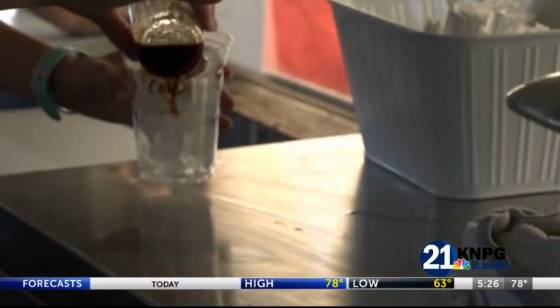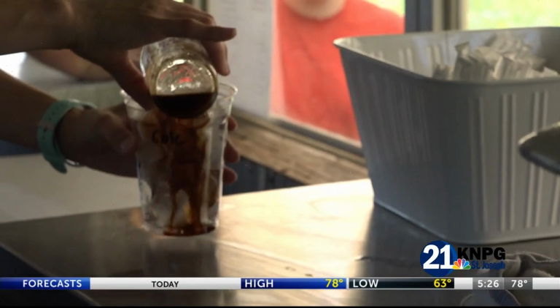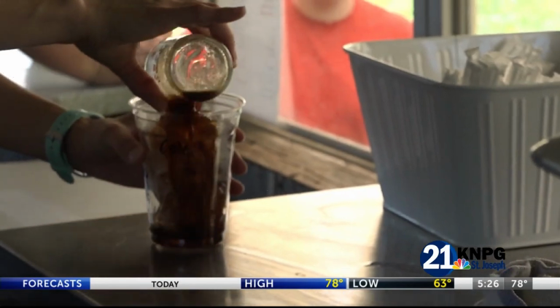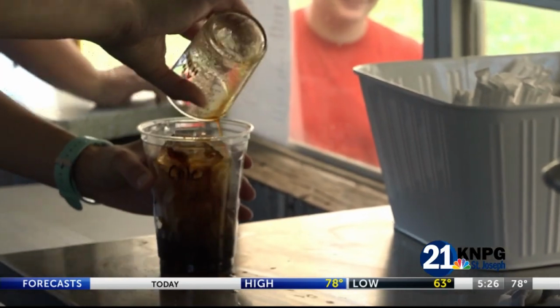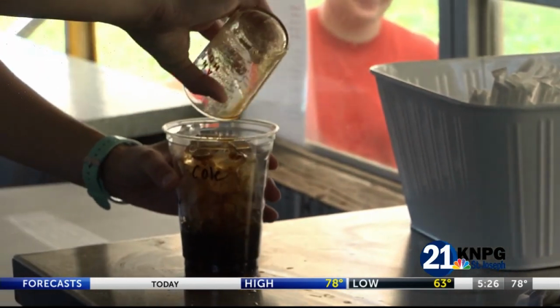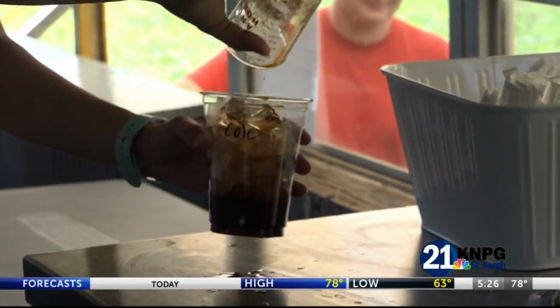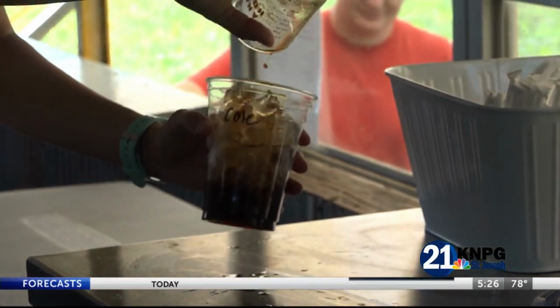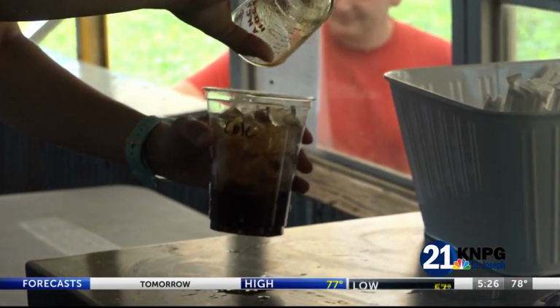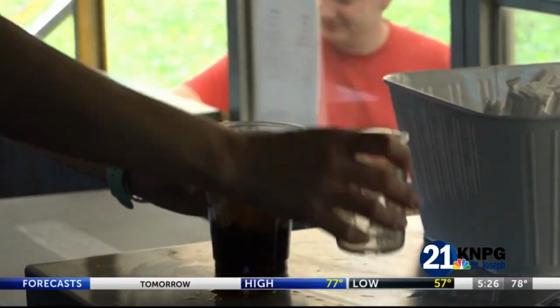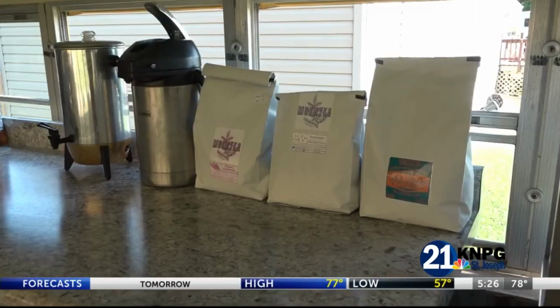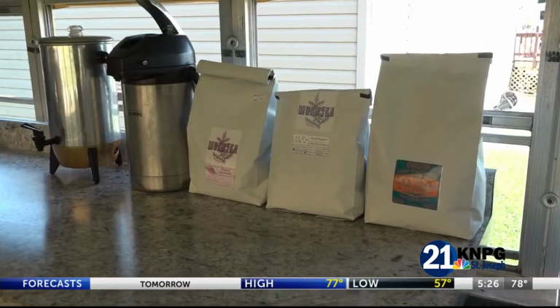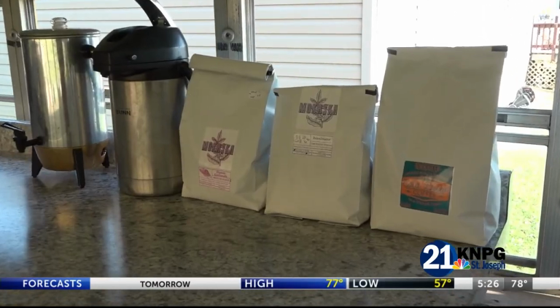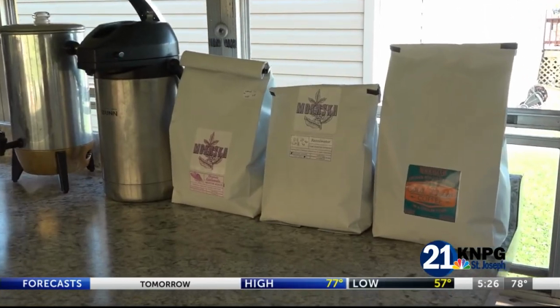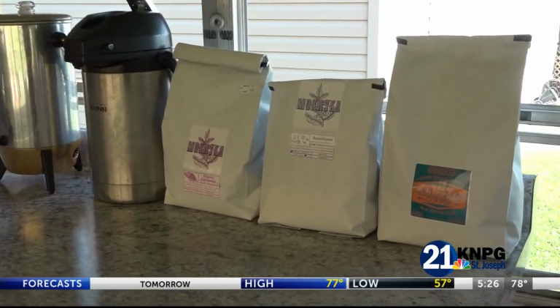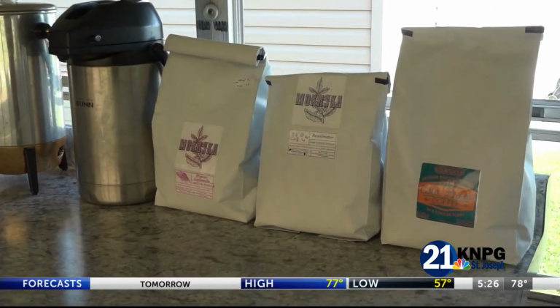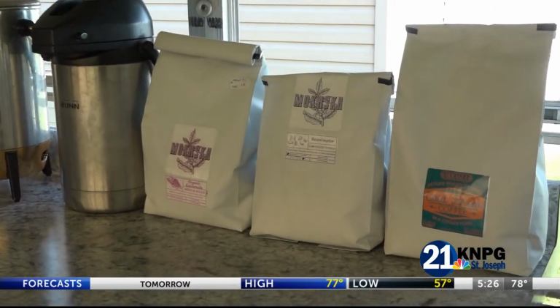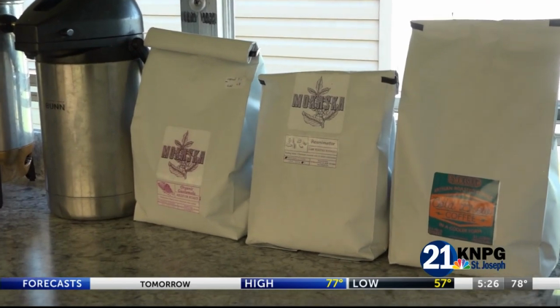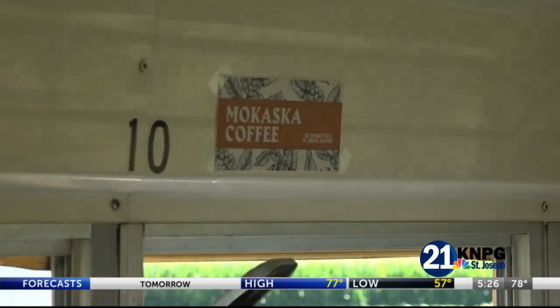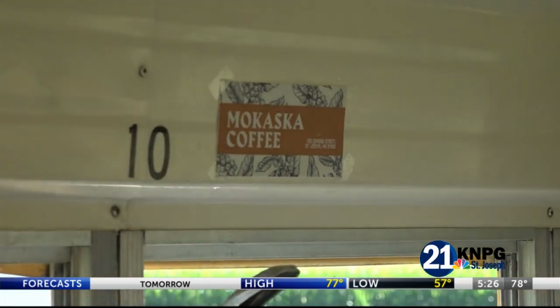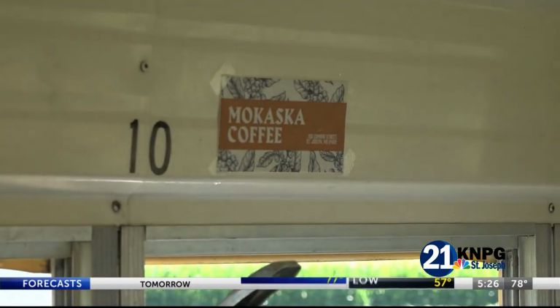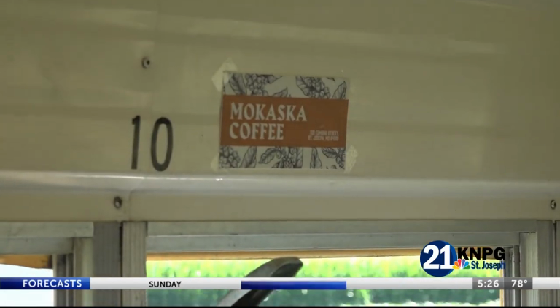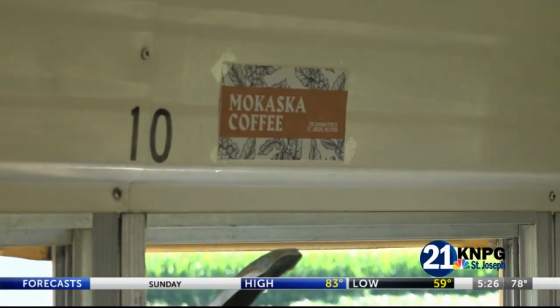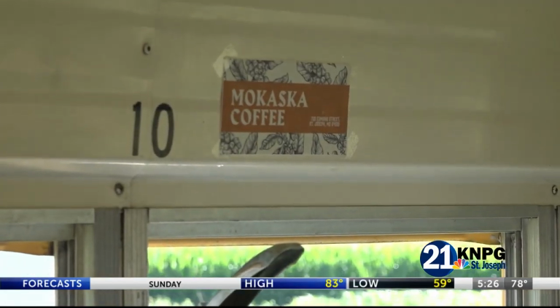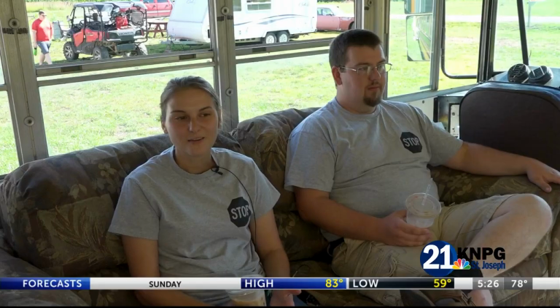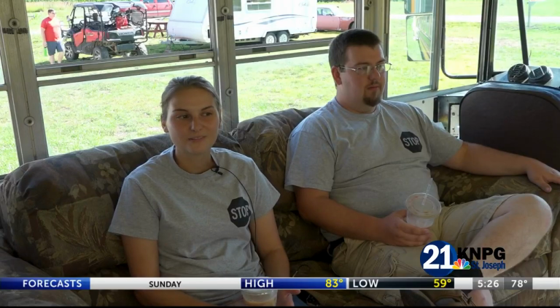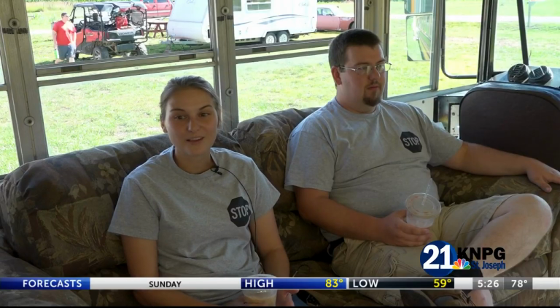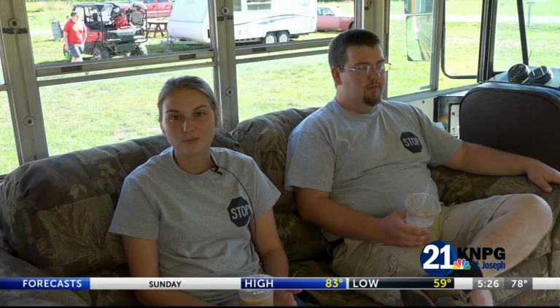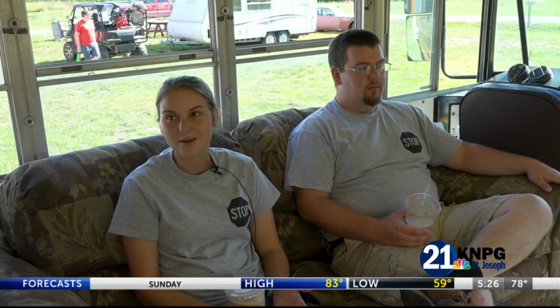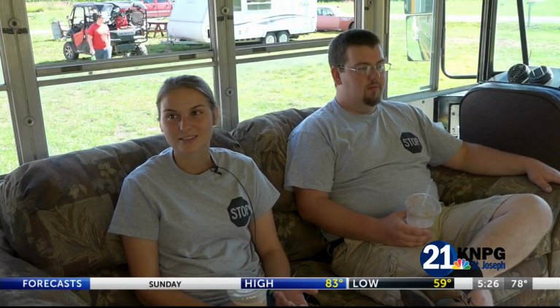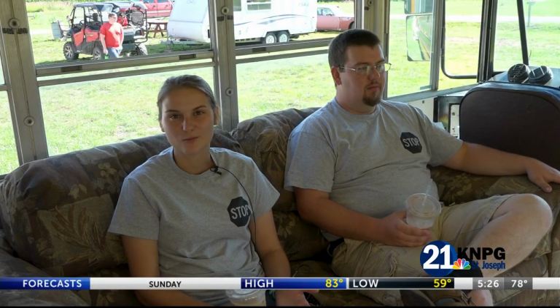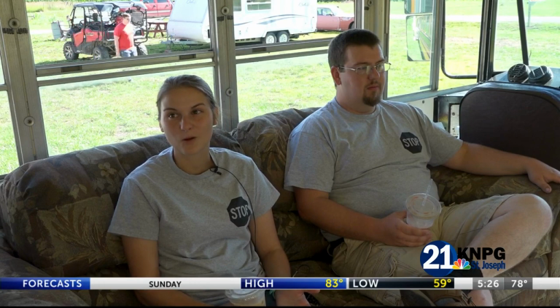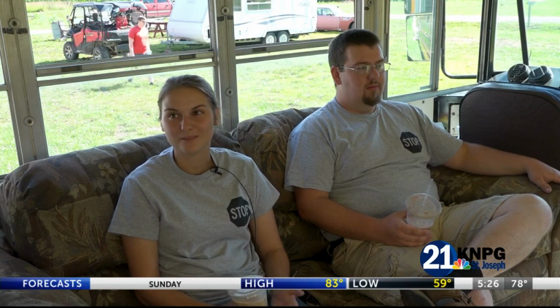Local connoisseurs may recognize their blend, as the bus is brewing up McCaска coffee beans. "People love McCaска. They'll come up and ask what beans we have, and honestly, if we didn't have McCaска, some of them would walk away."